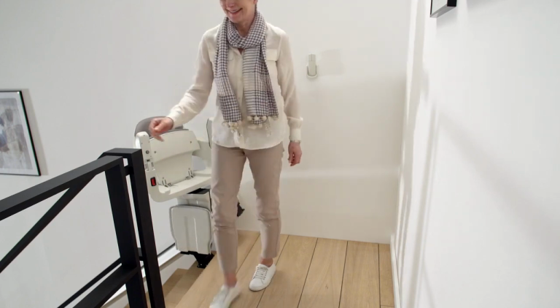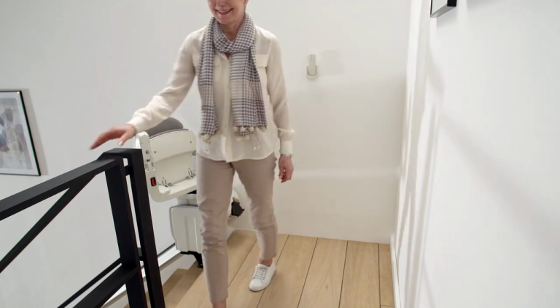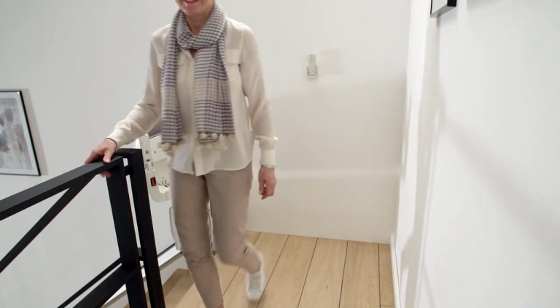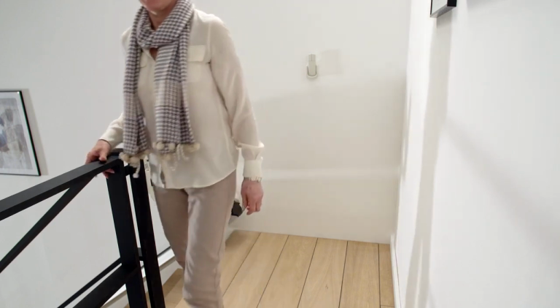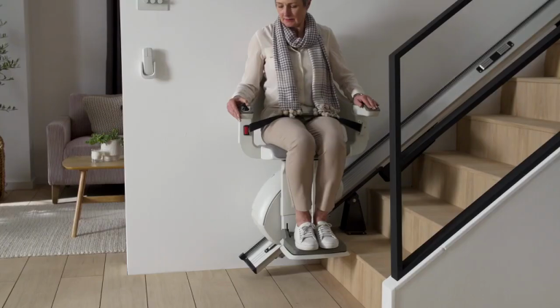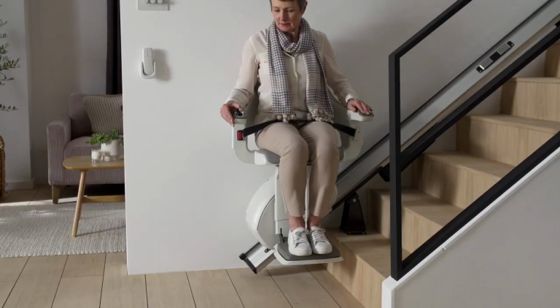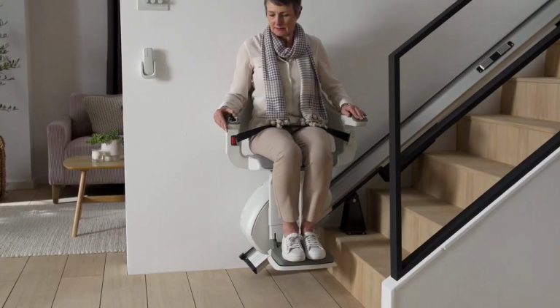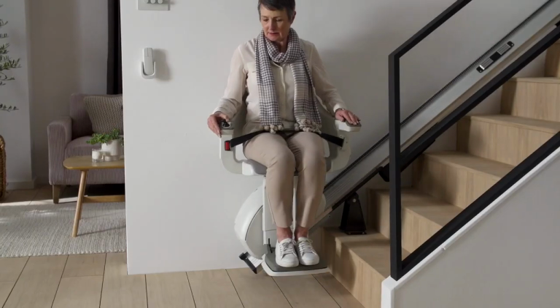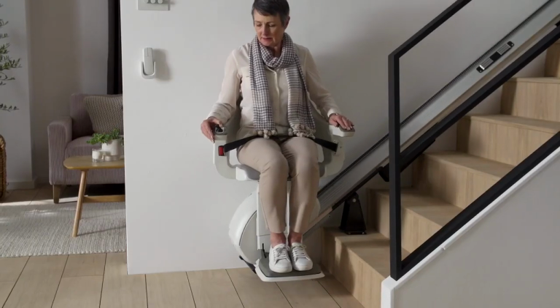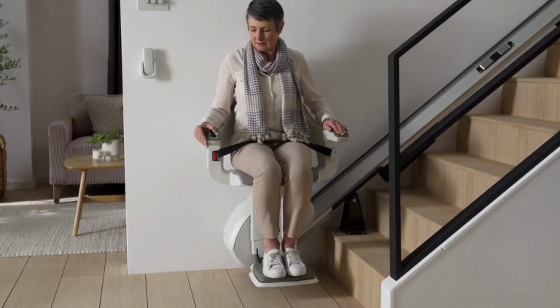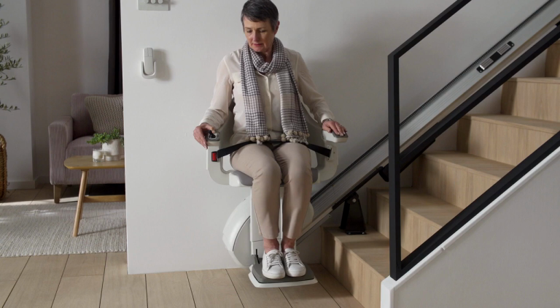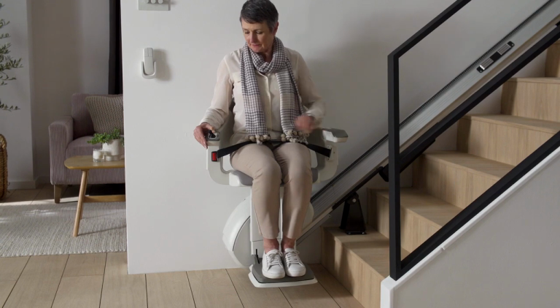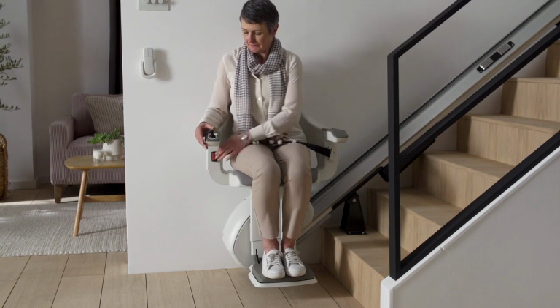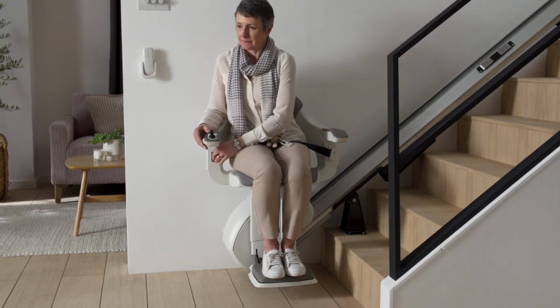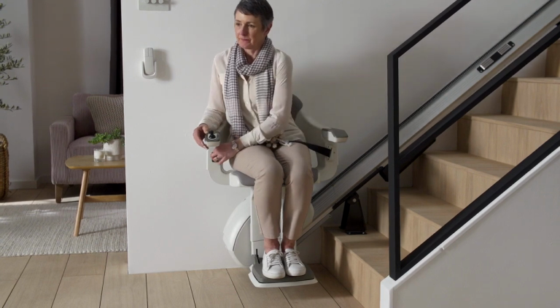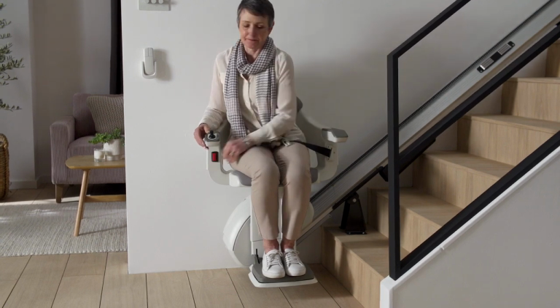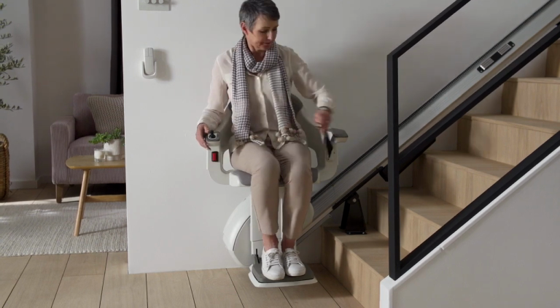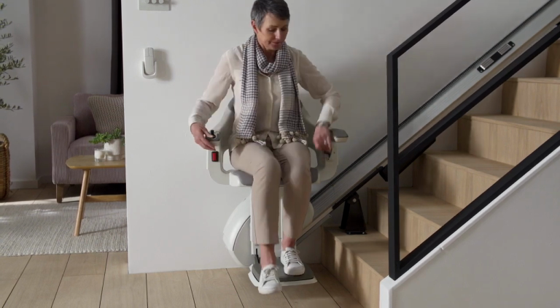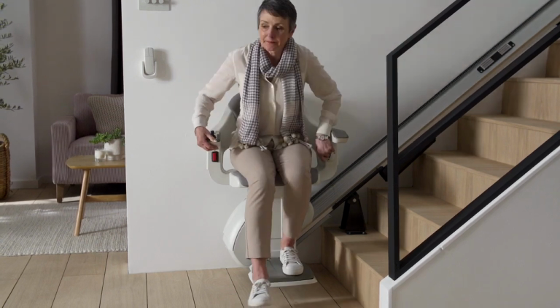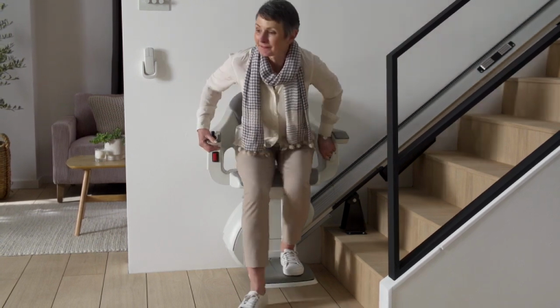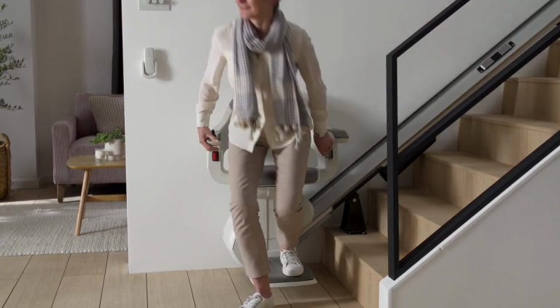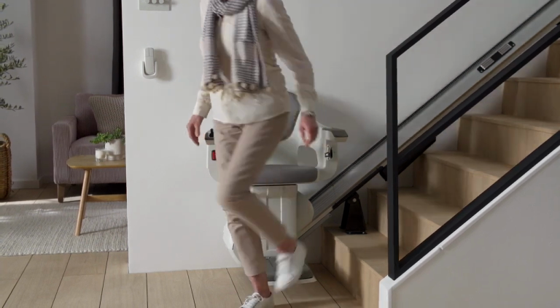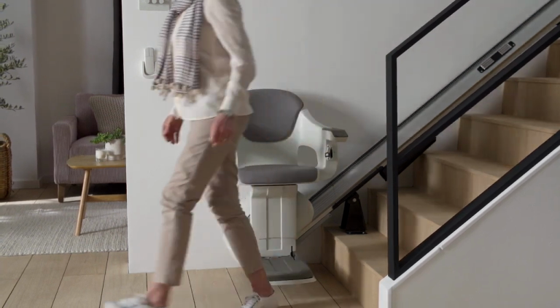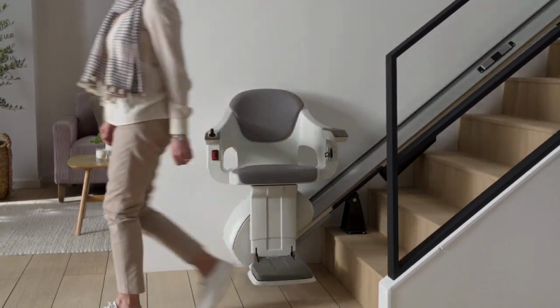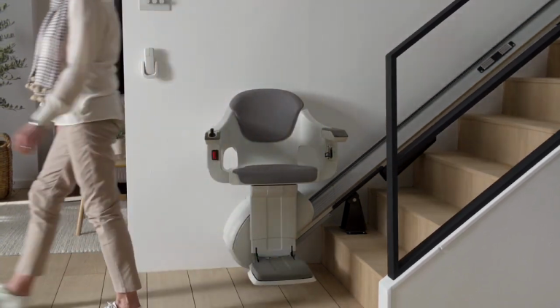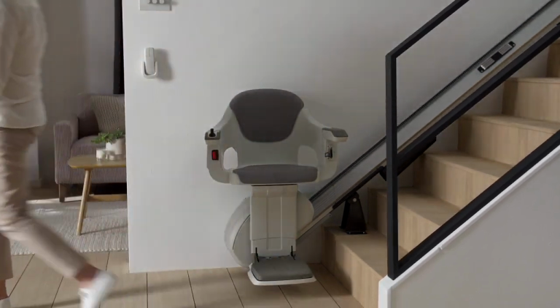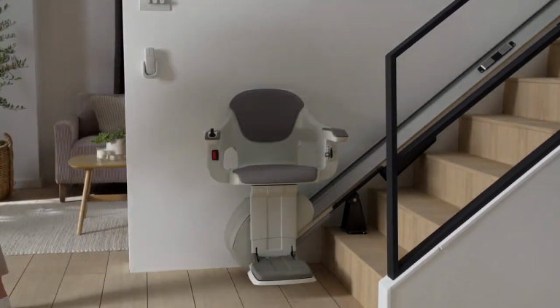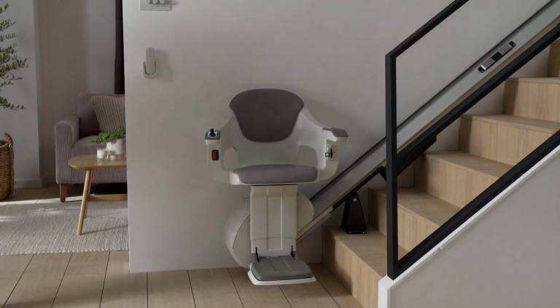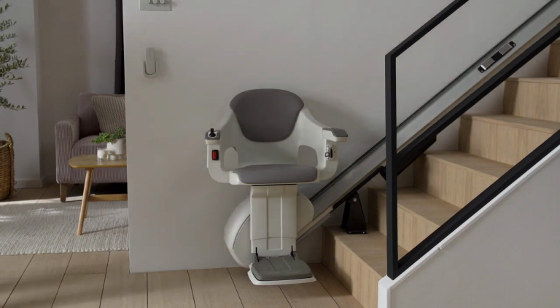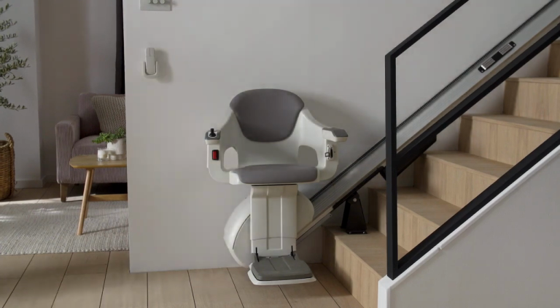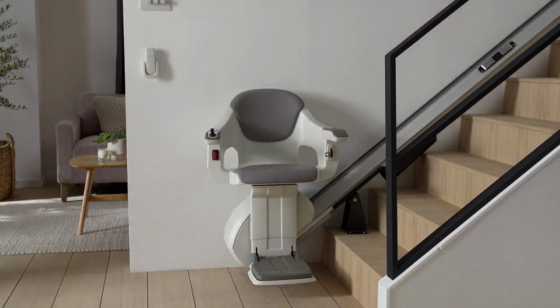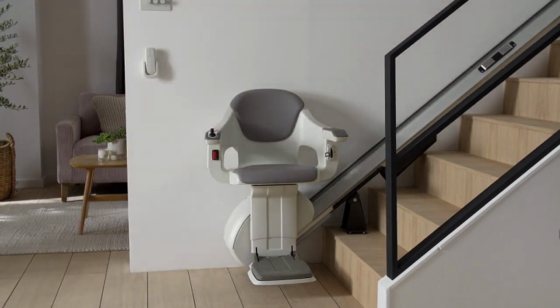Combining a timeless design with effortless functionality, when you choose the HomeGlide stairlift you ensure an ideal solution for your staircase.